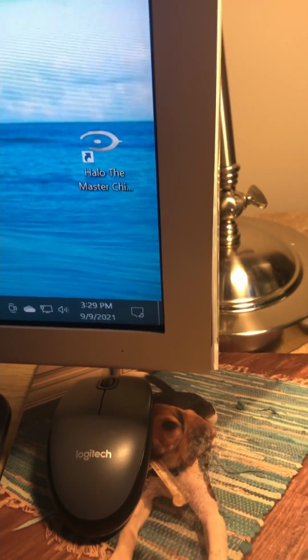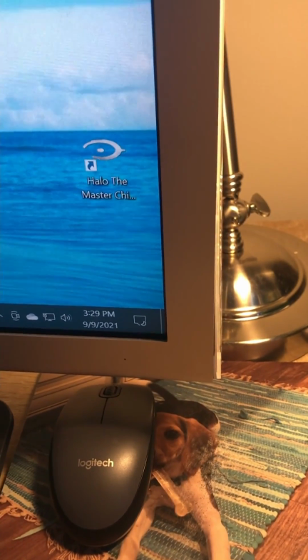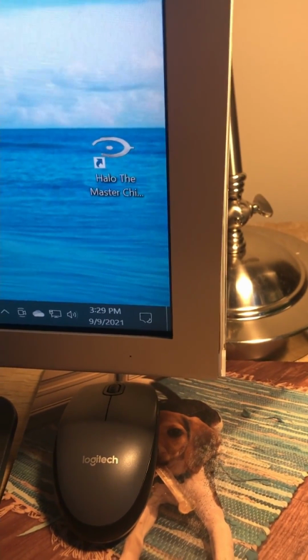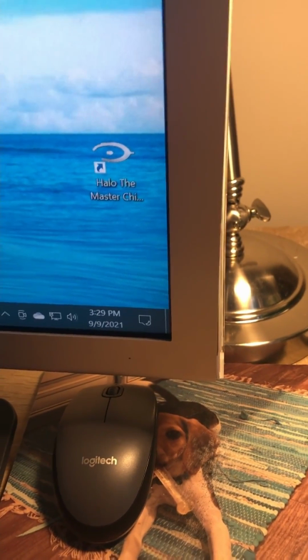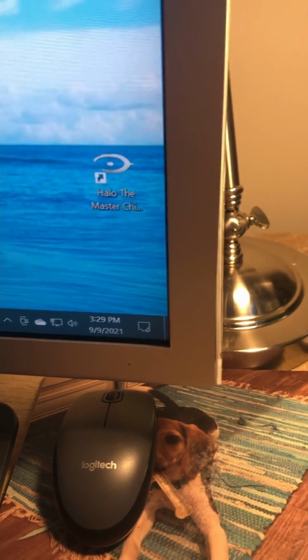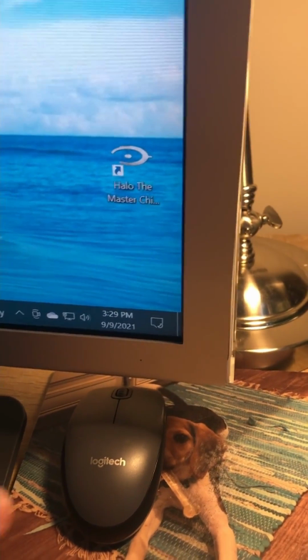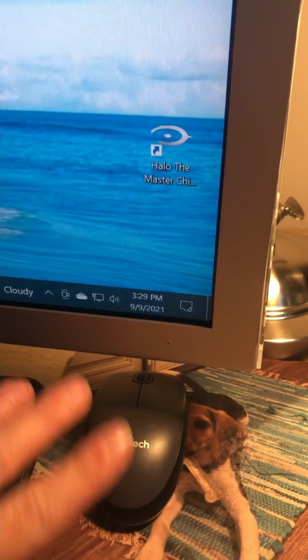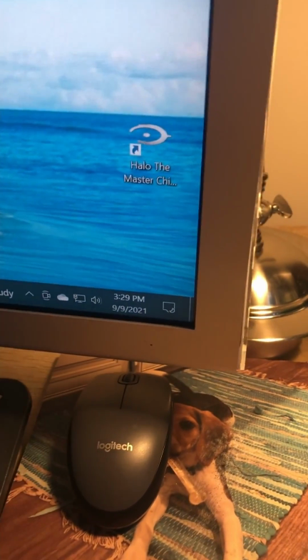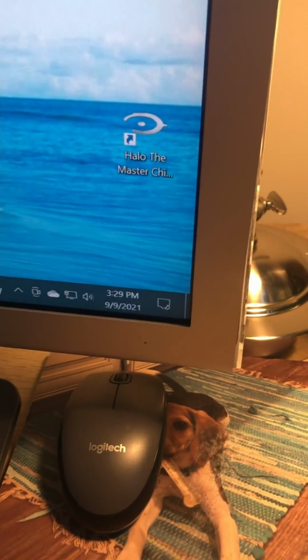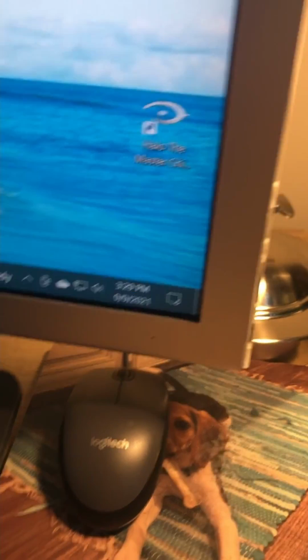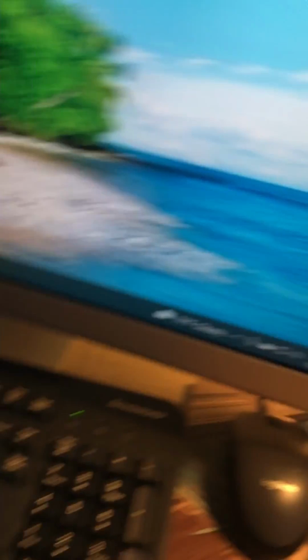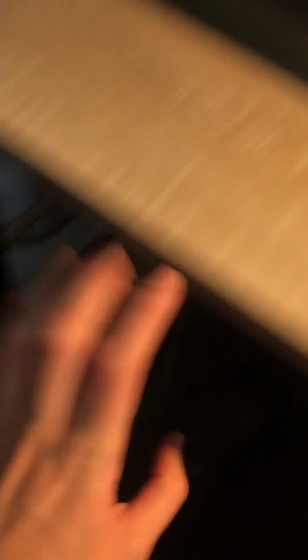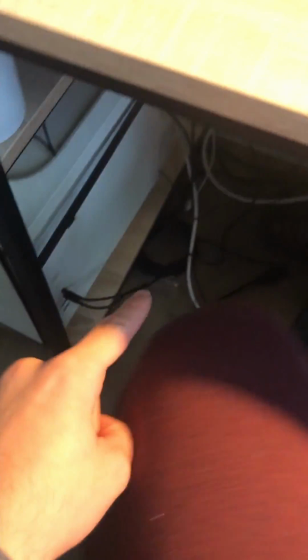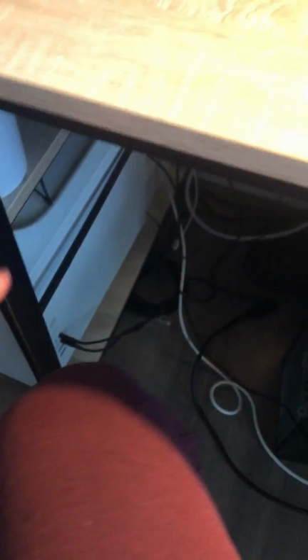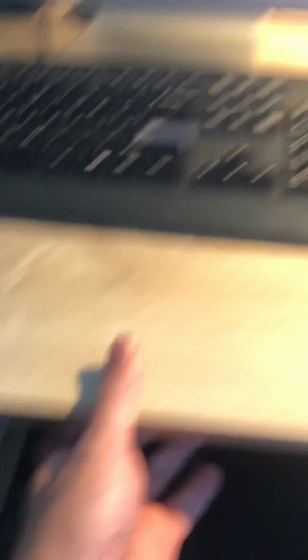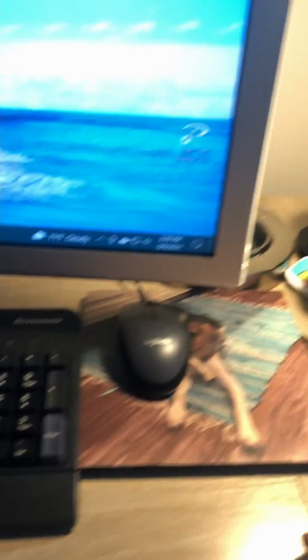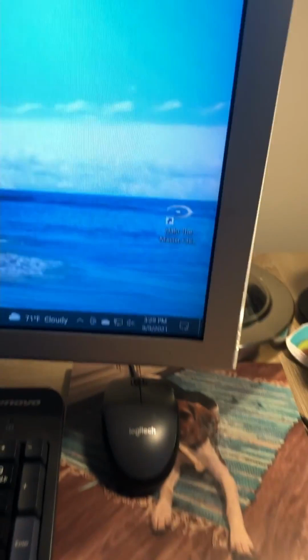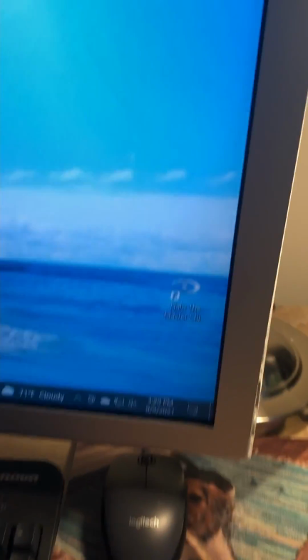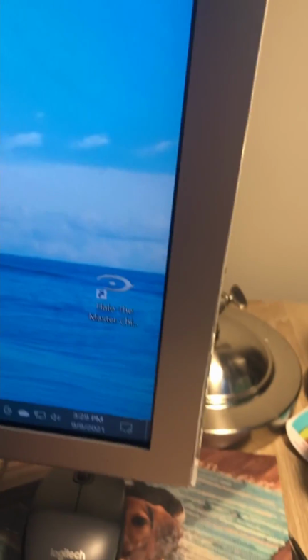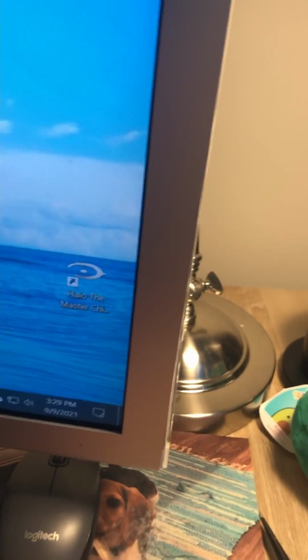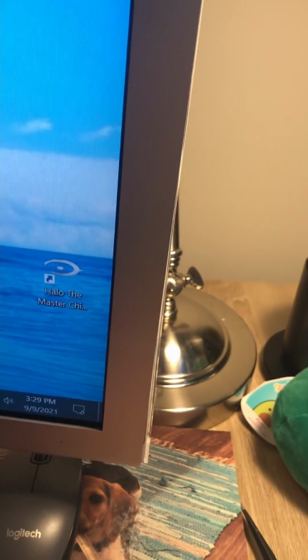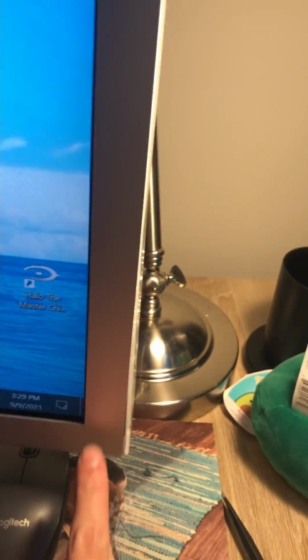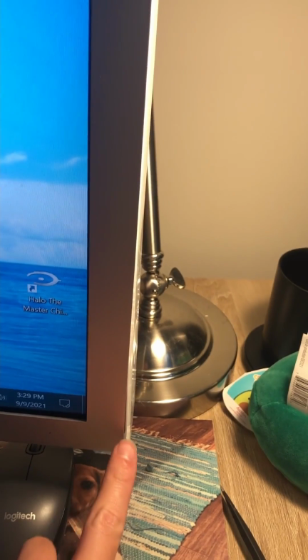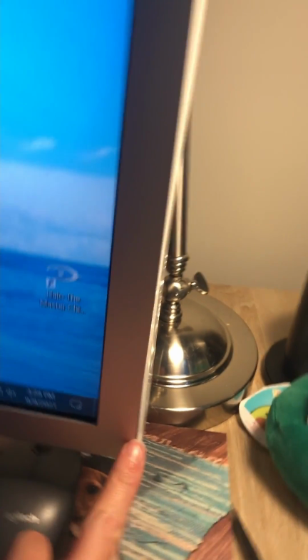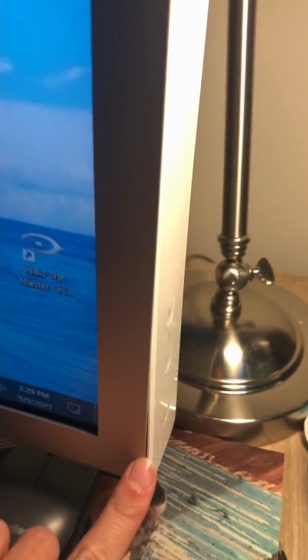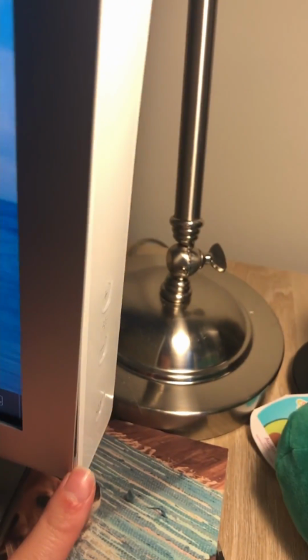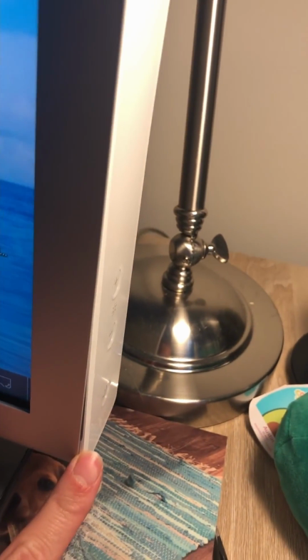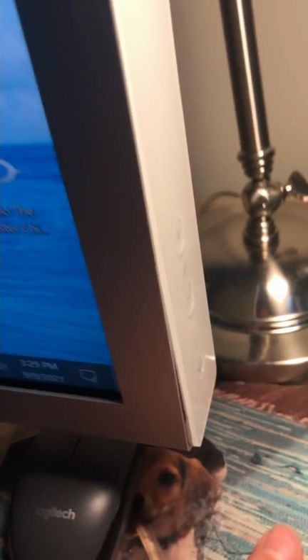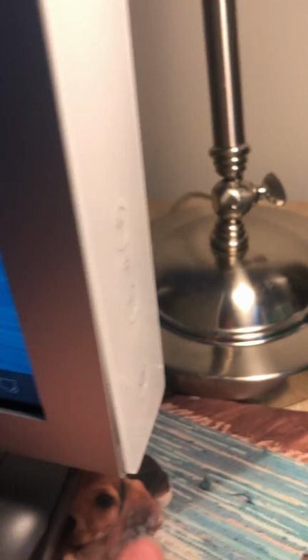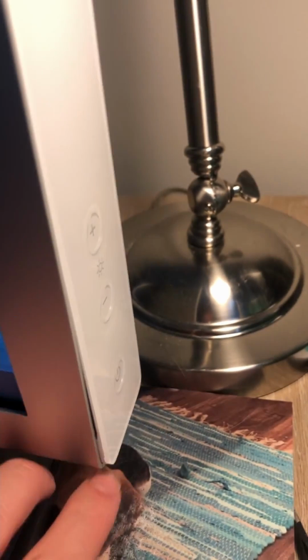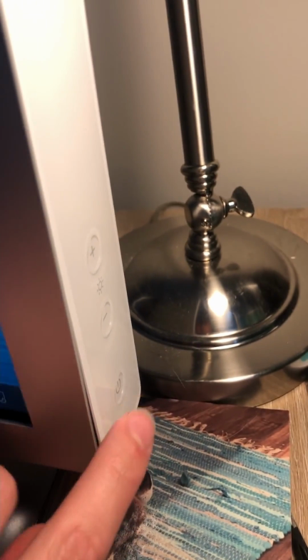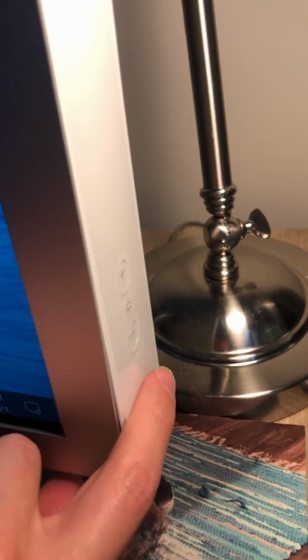What you guys notice is the screen tends to flicker a lot on and off. Occasionally, the only fix is to unplug it and plug it back in. I noticed it's the power button — for some reason it thinks someone's pushing the button, but it's not. It's like one of those capacitive touch buttons.